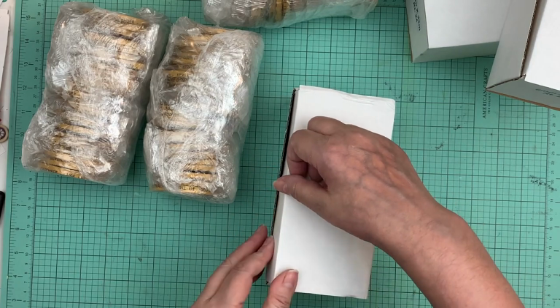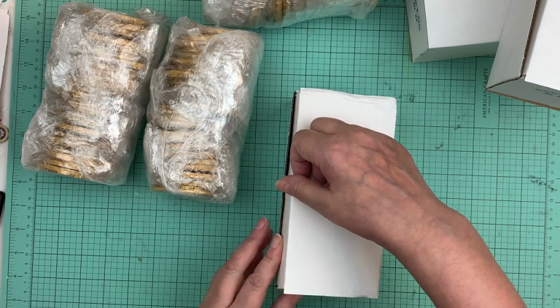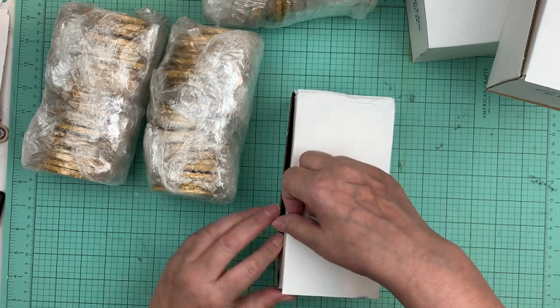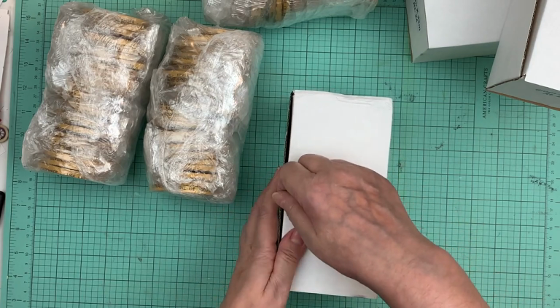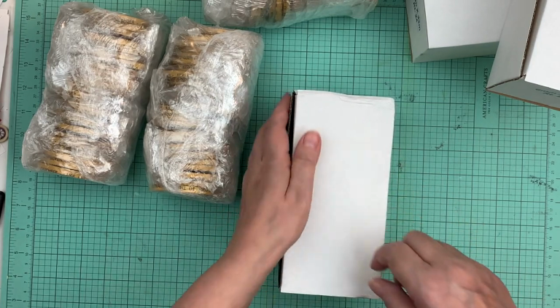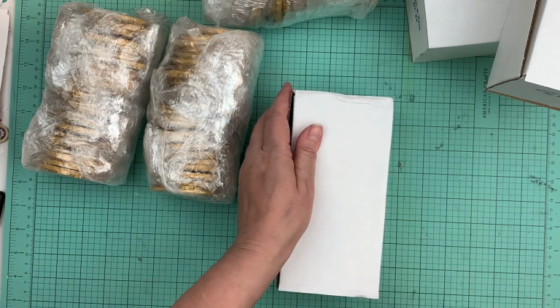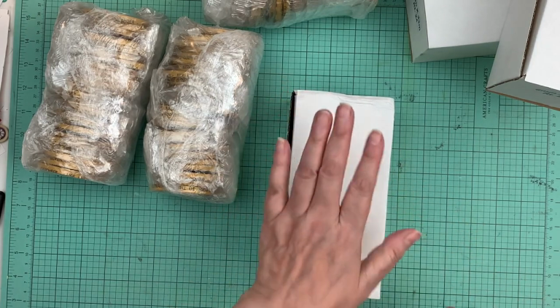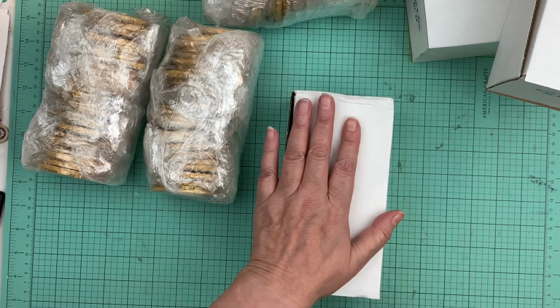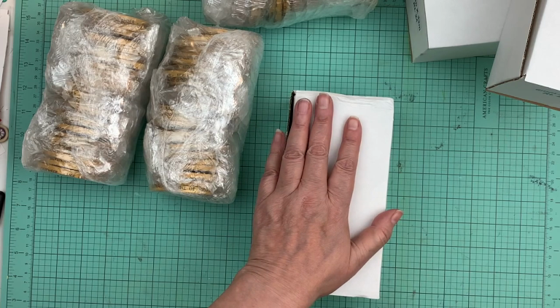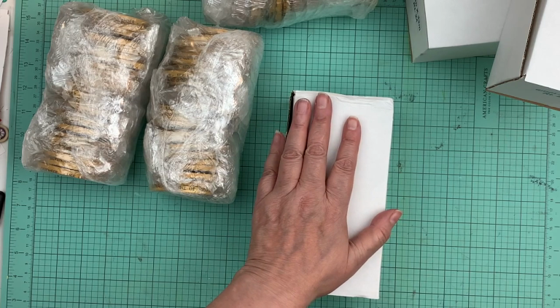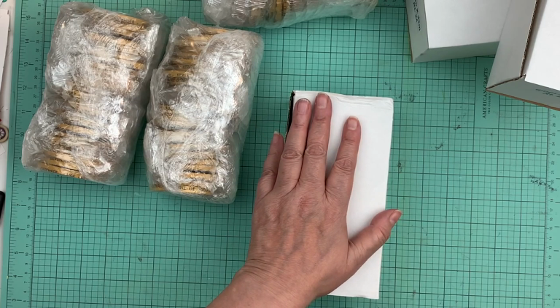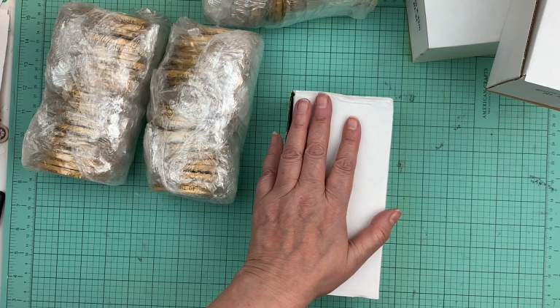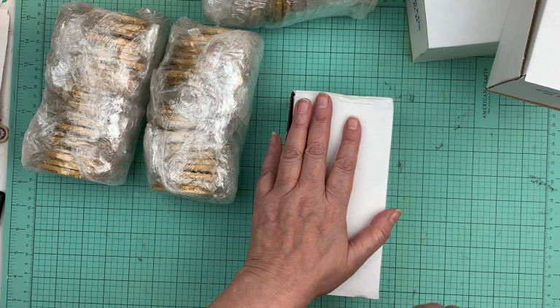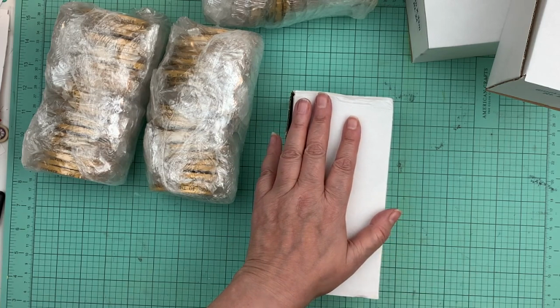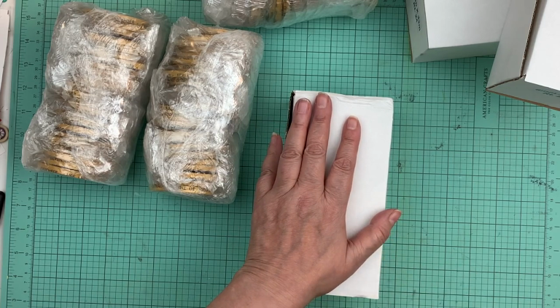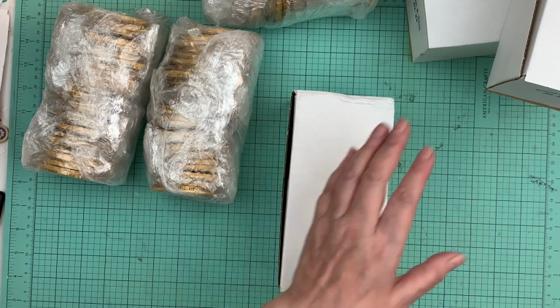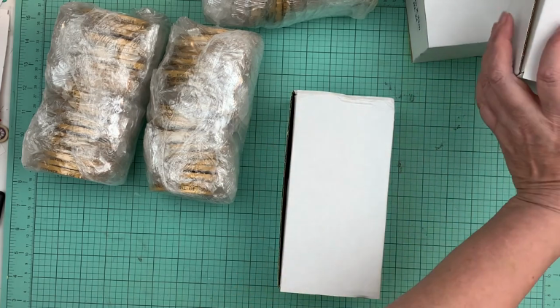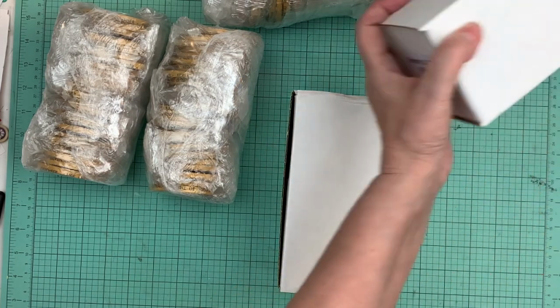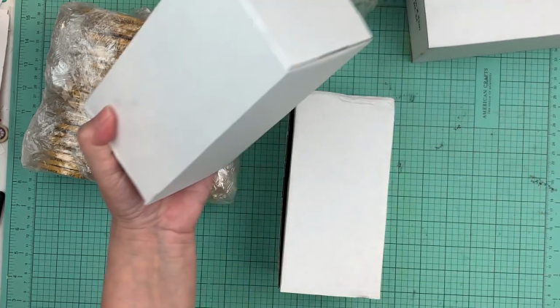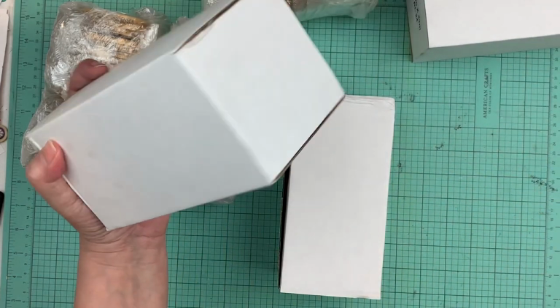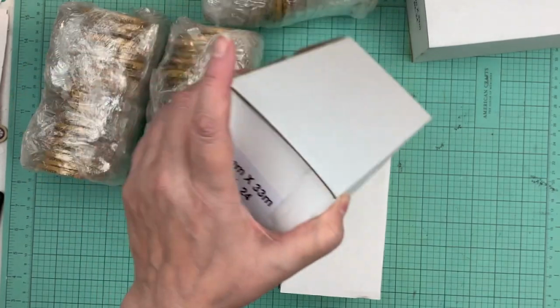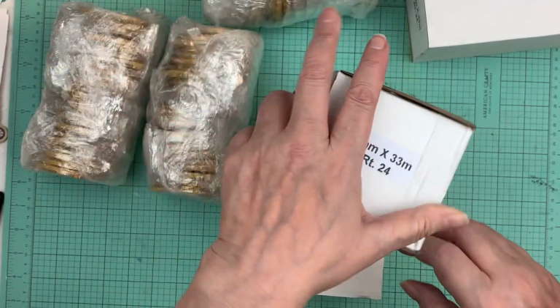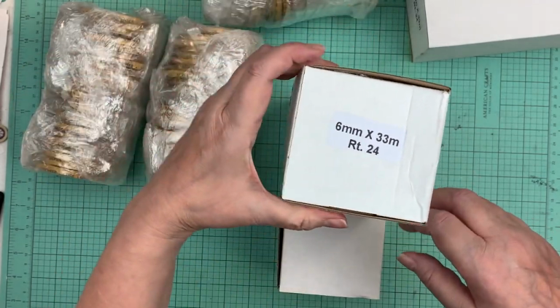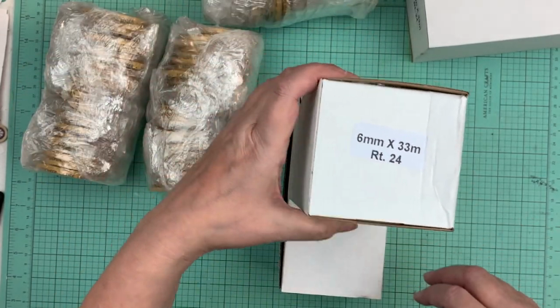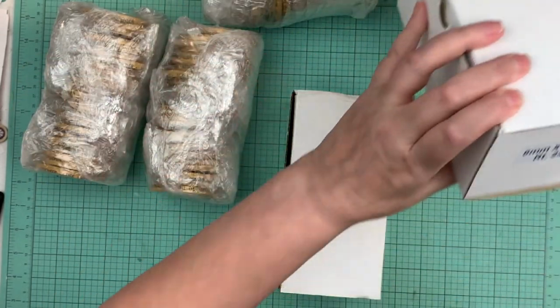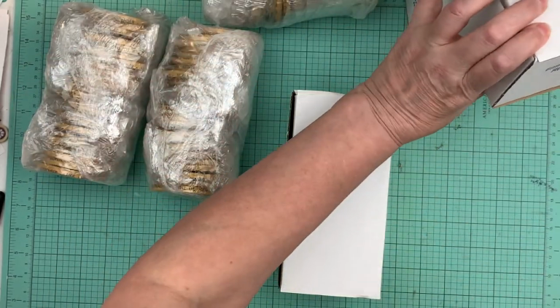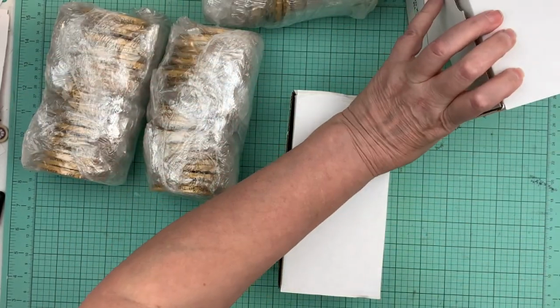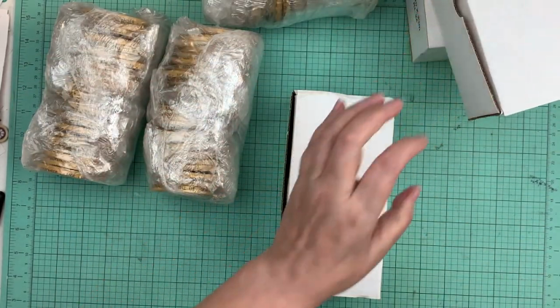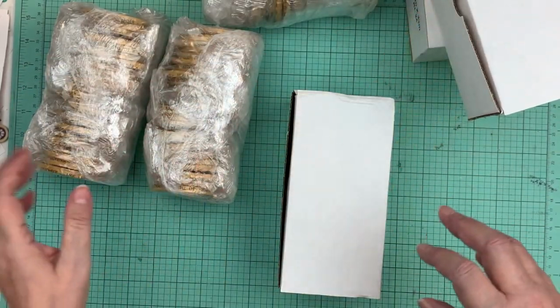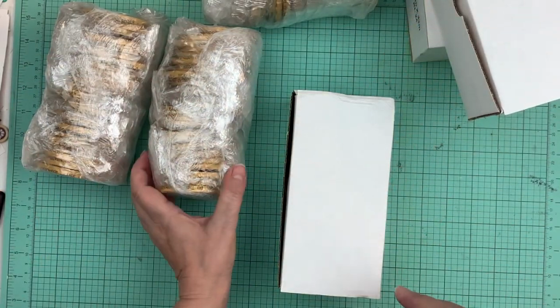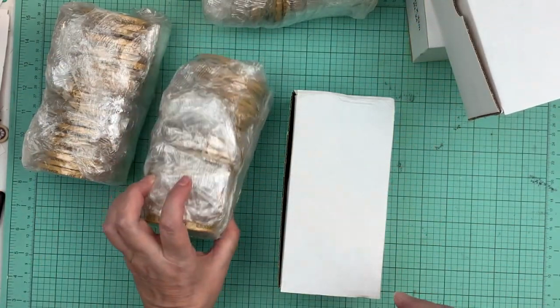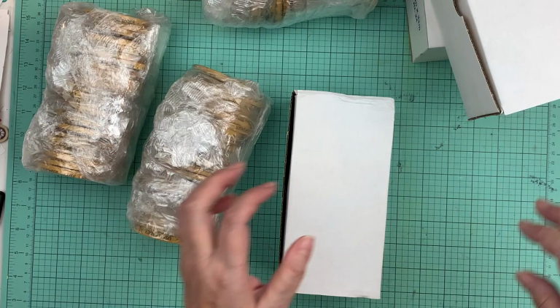I won't have to buy ATG gun tape replacement for a few years. Like I said, I had a few people ask me where I got it, so I thought I'd make a video and unboxing to show you what 144 rolls looks like.